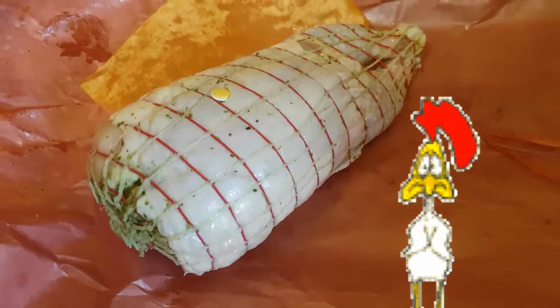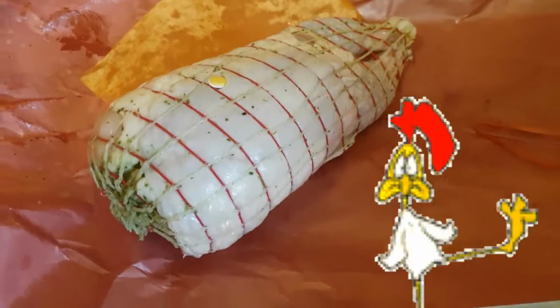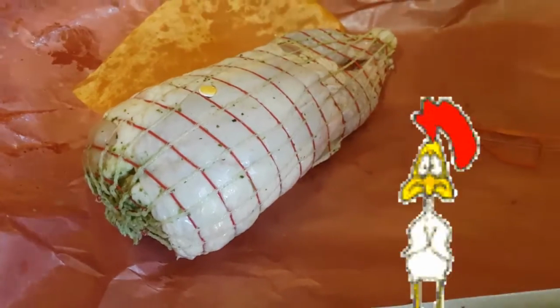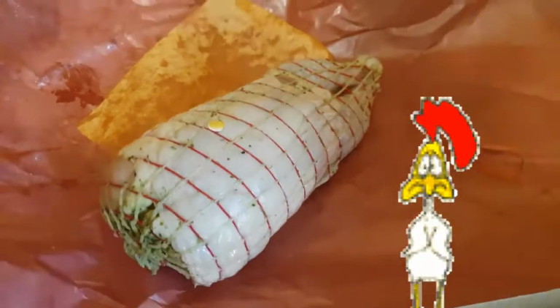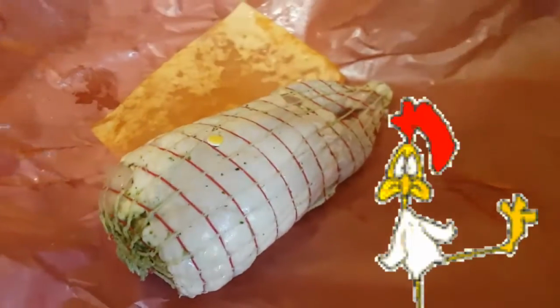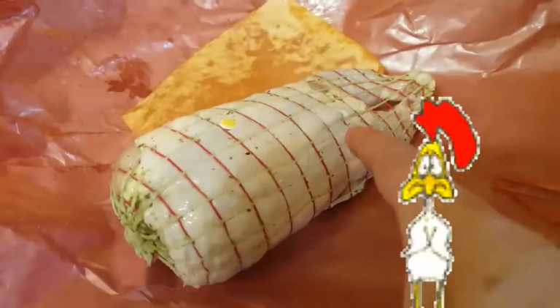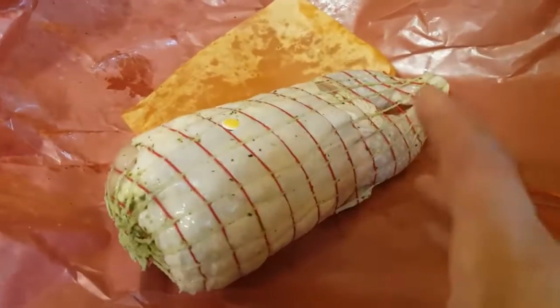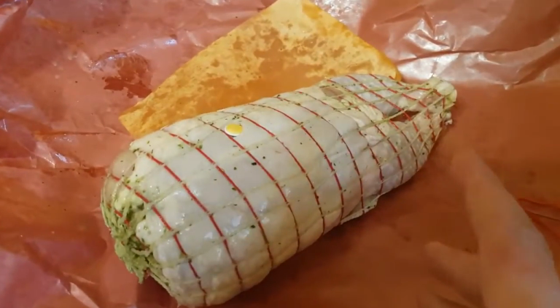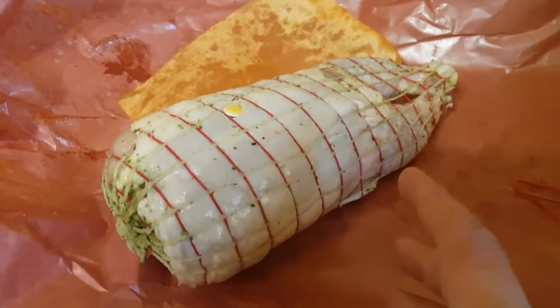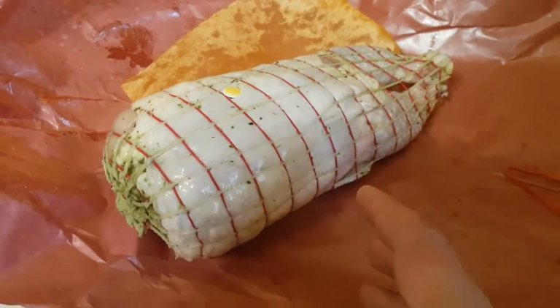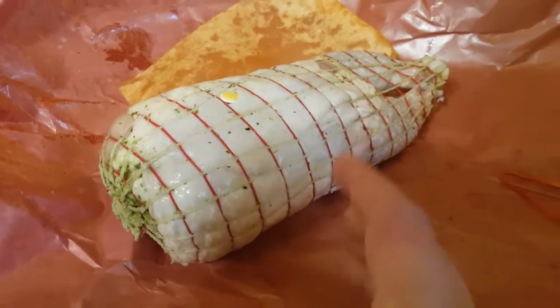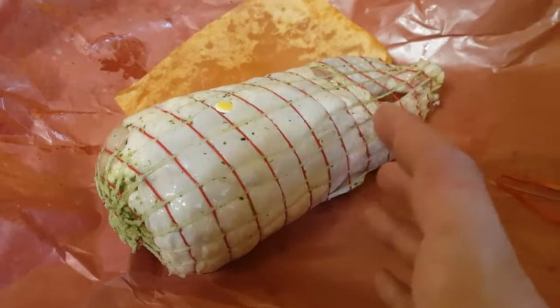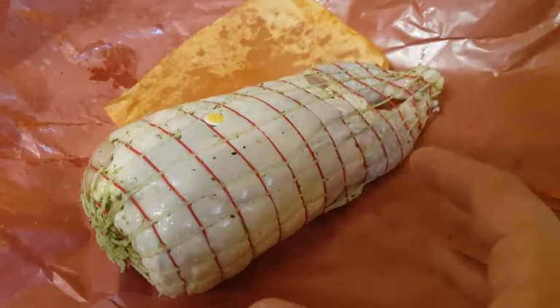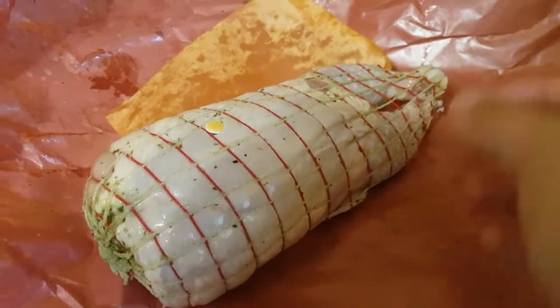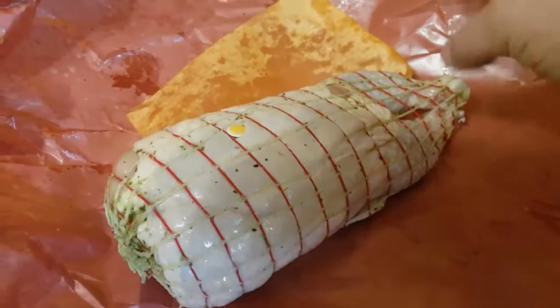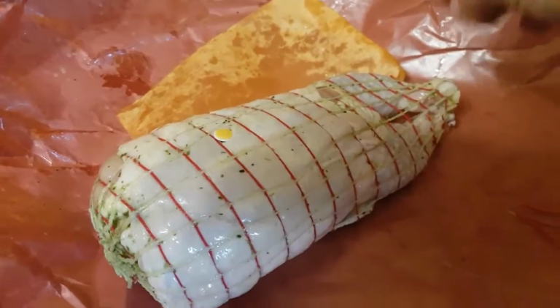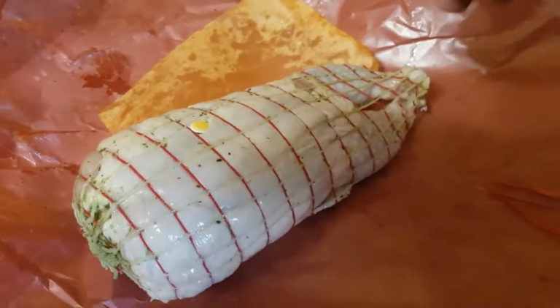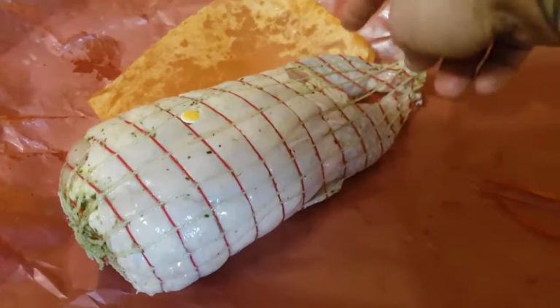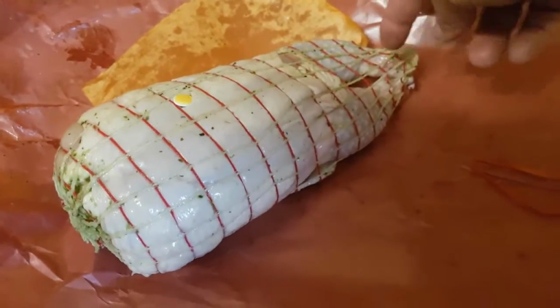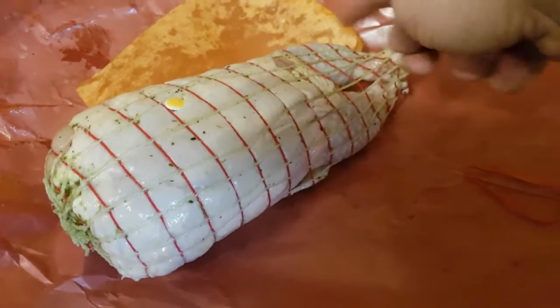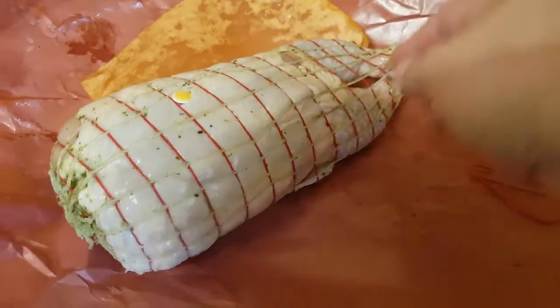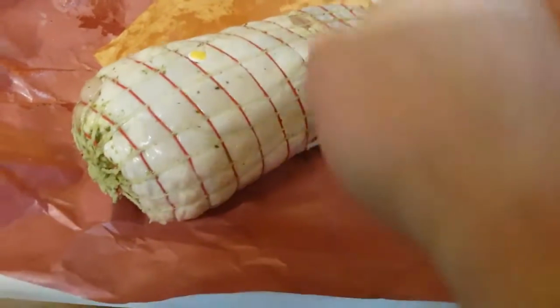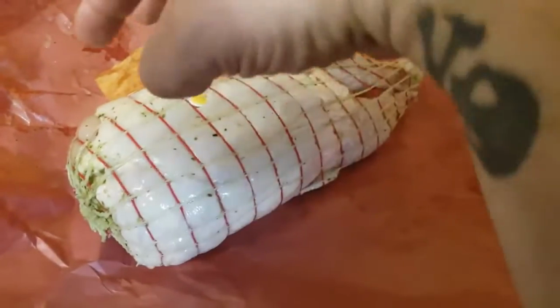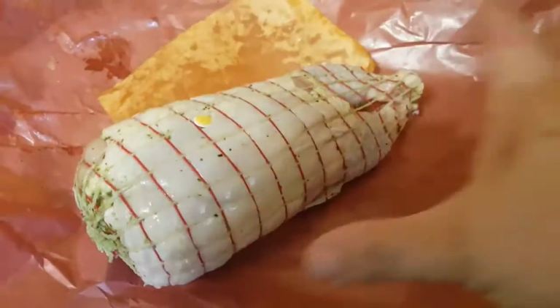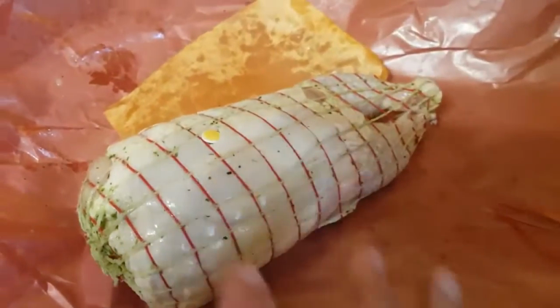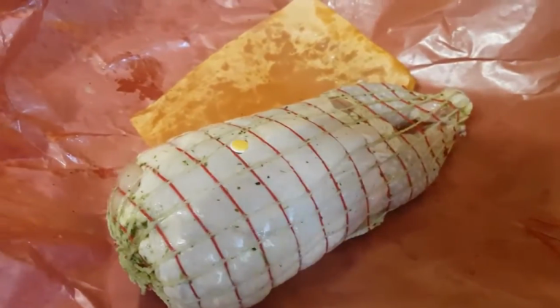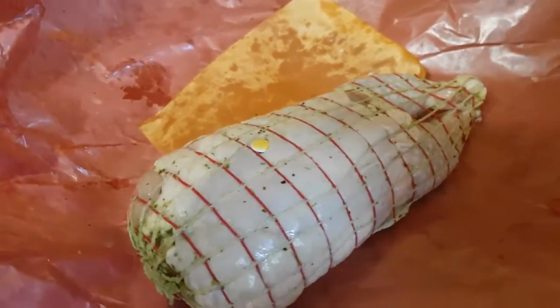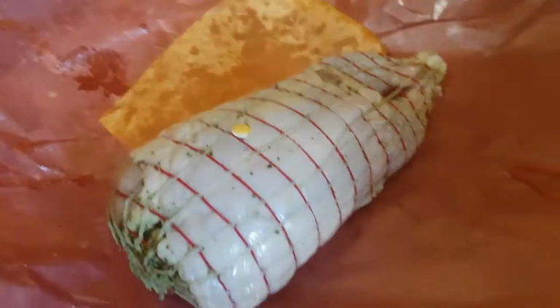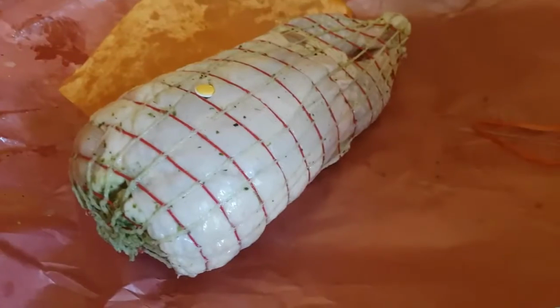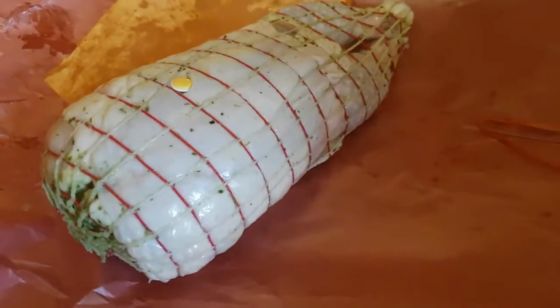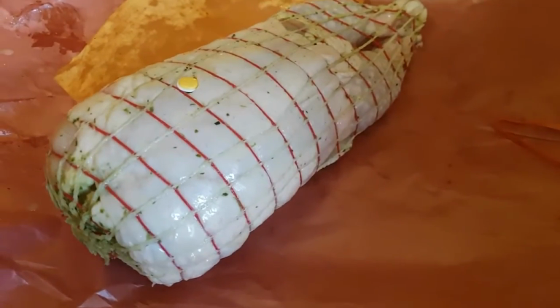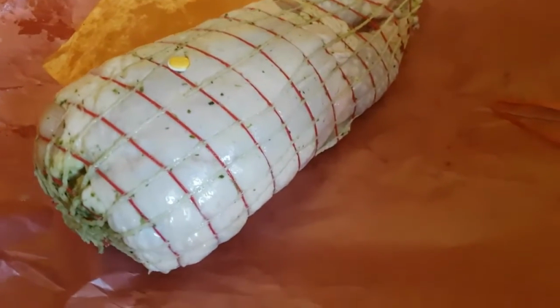Our deboned chicken is stuffed. There are still bones in the legs and wings, but the rest of the carcass has been deboned, and we are going to cook it in our Instant Pot.